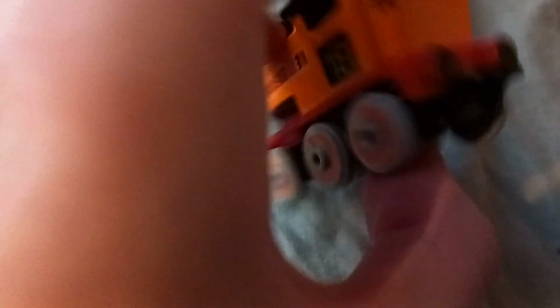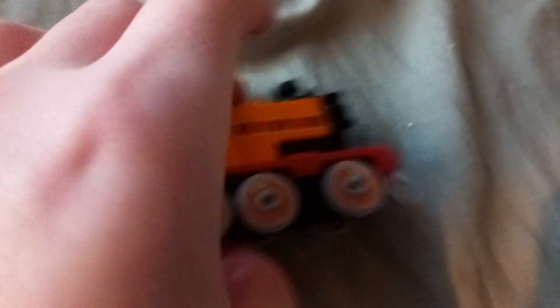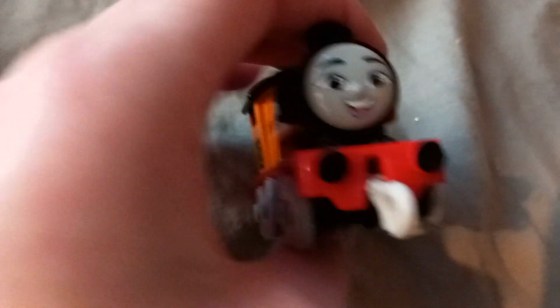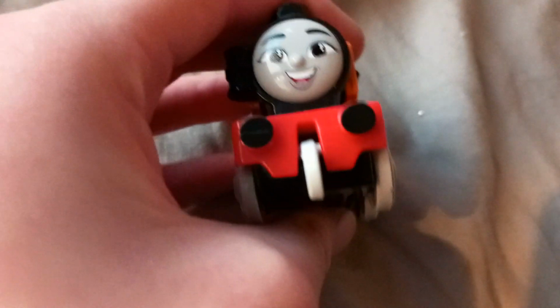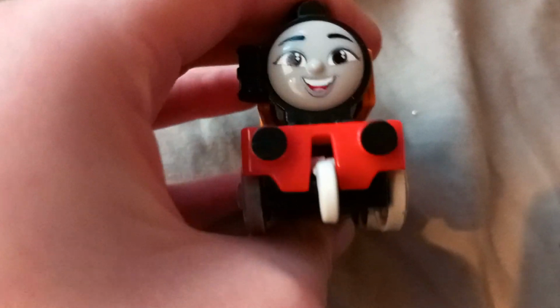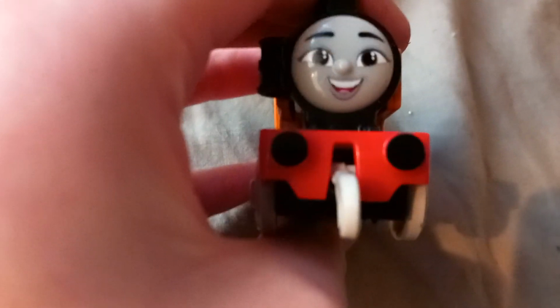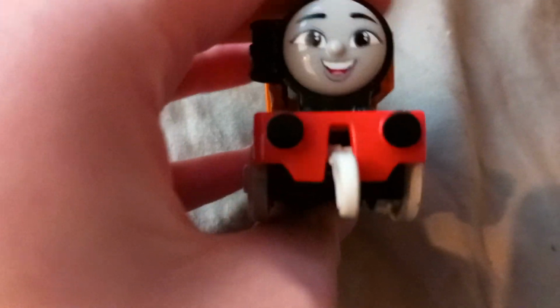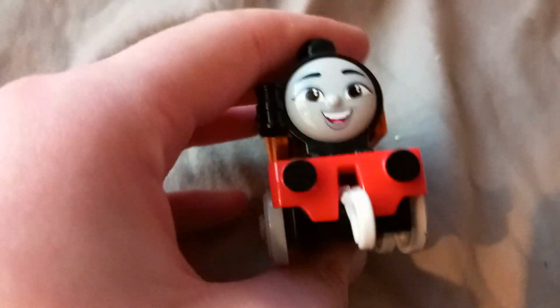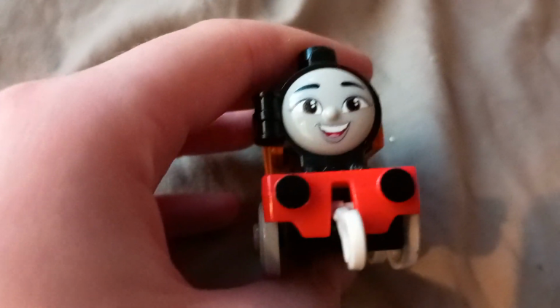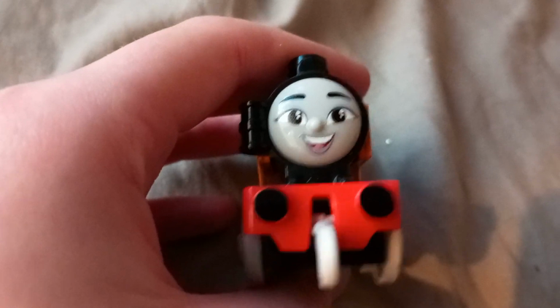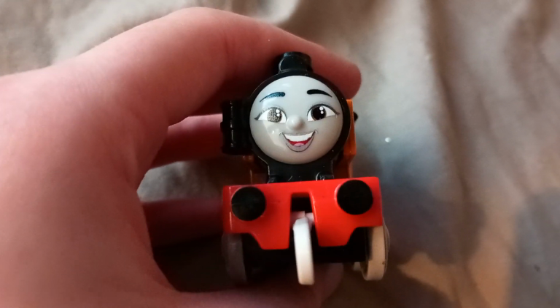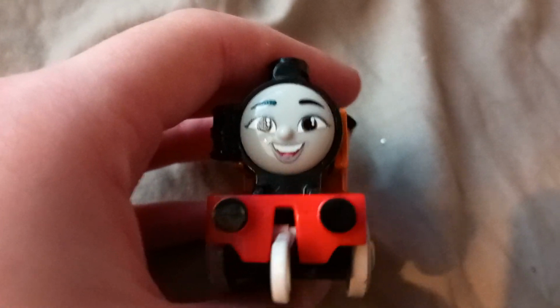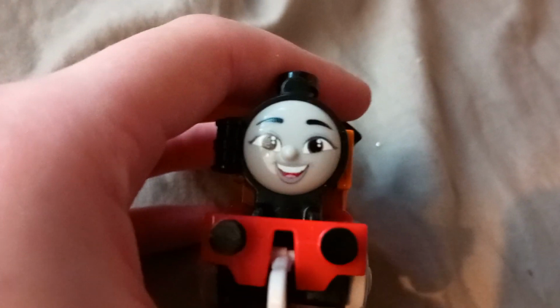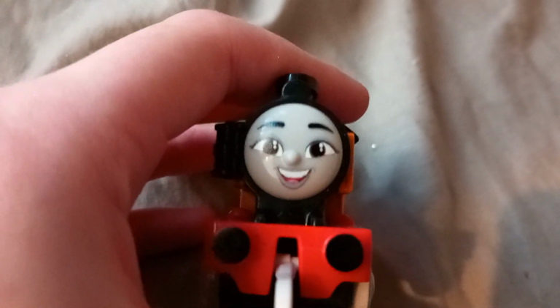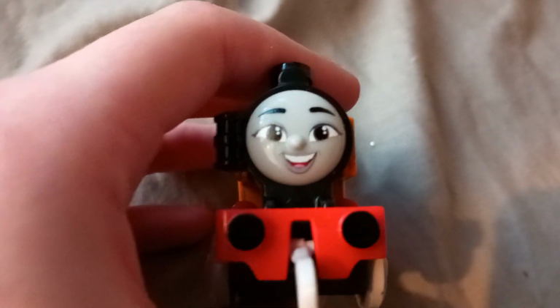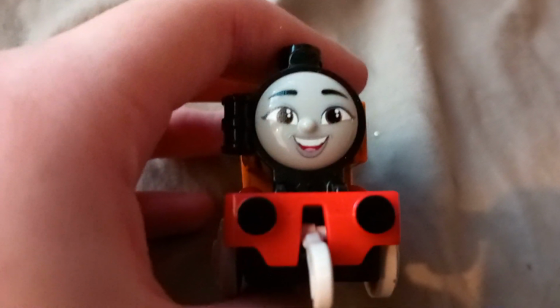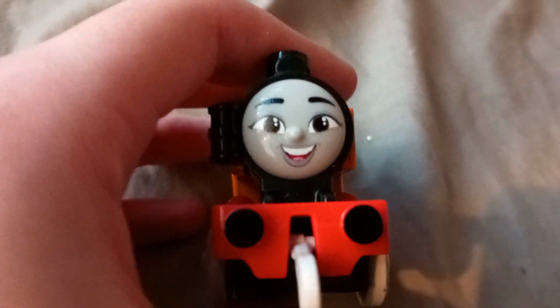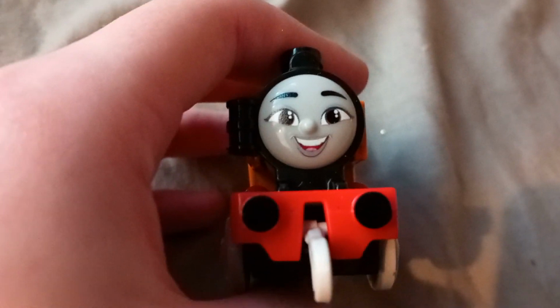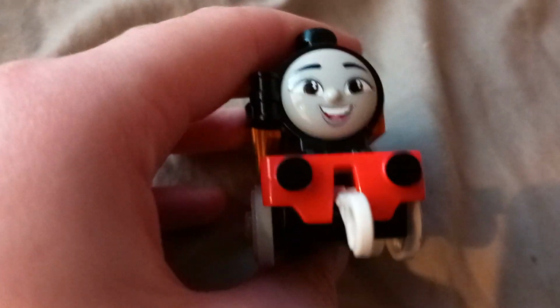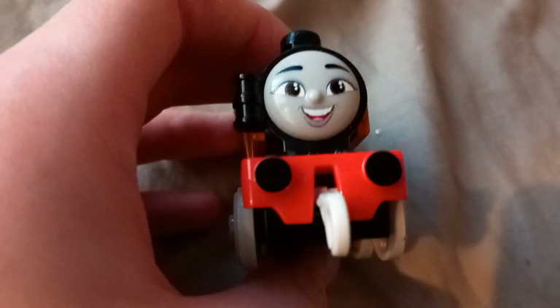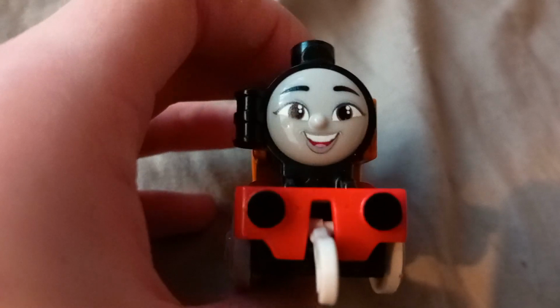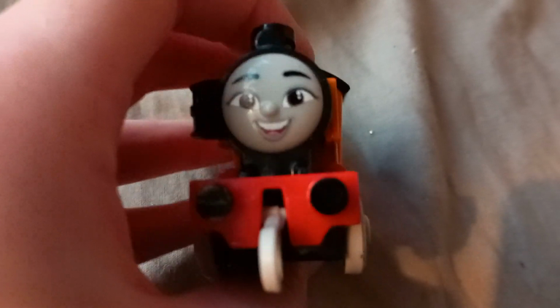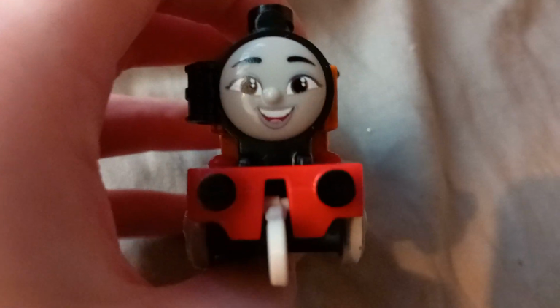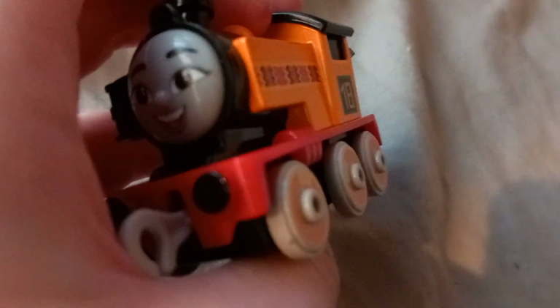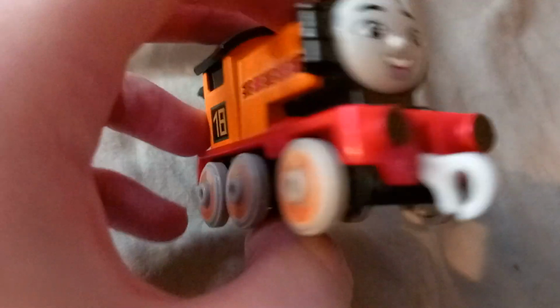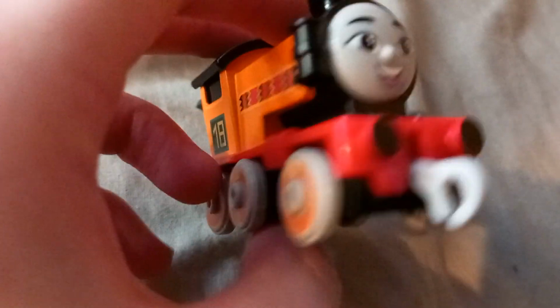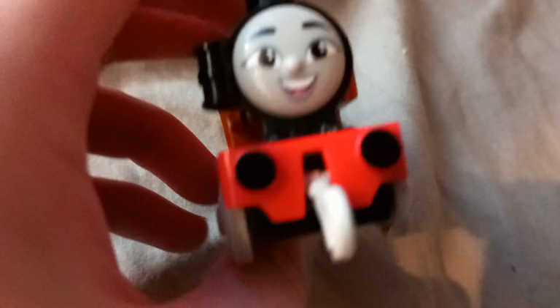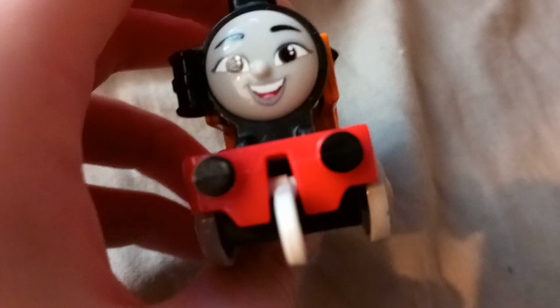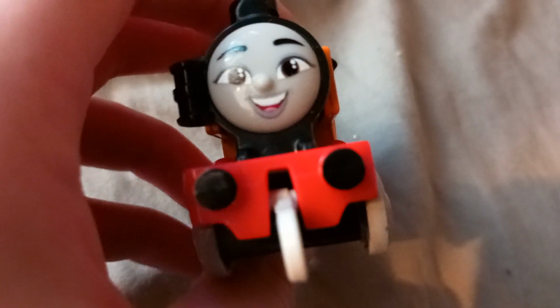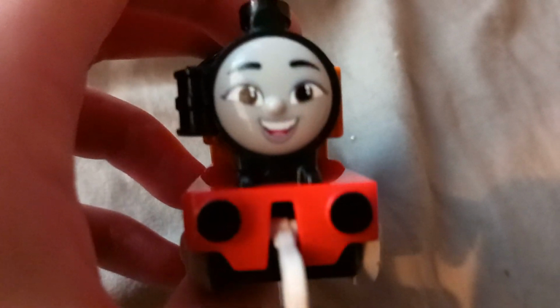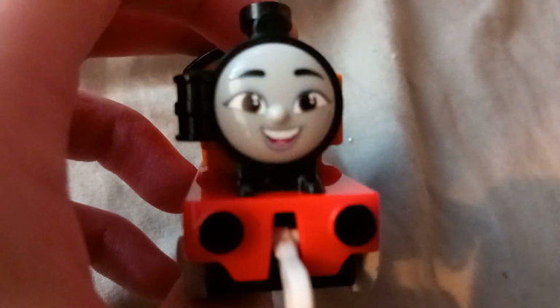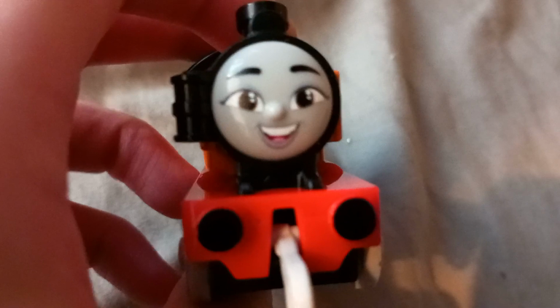Yeah, this is okay. I would prefer to have the CGI version of Nia, but you know, I'll get what I can when I can.